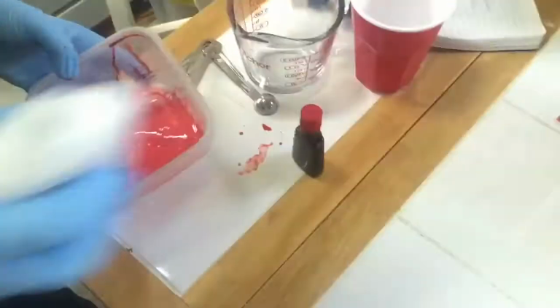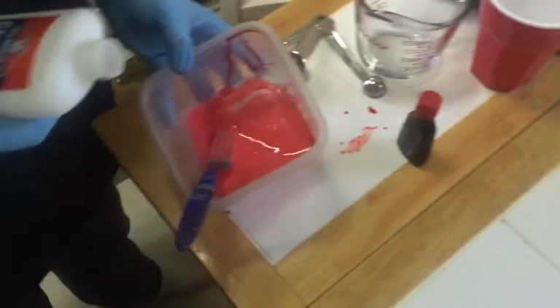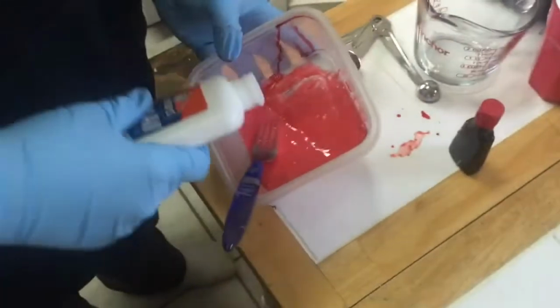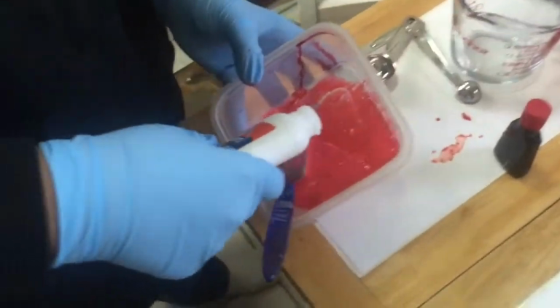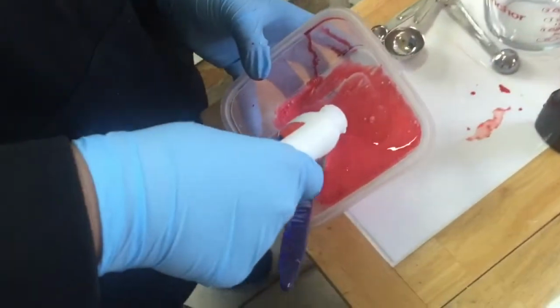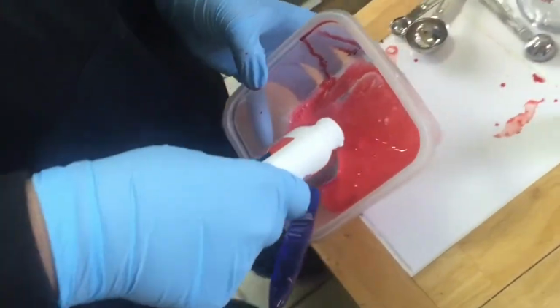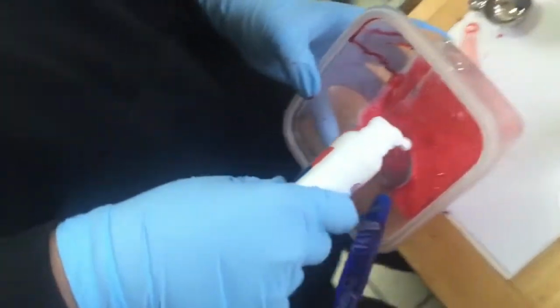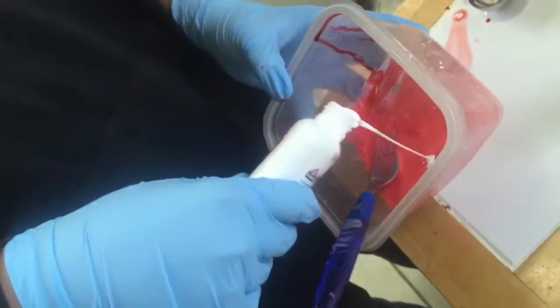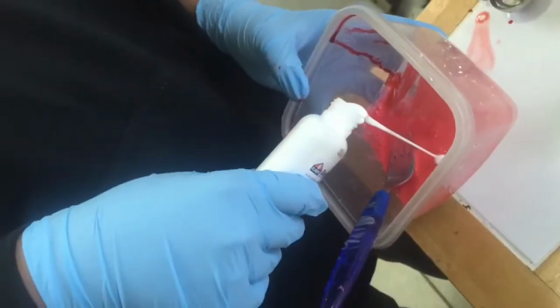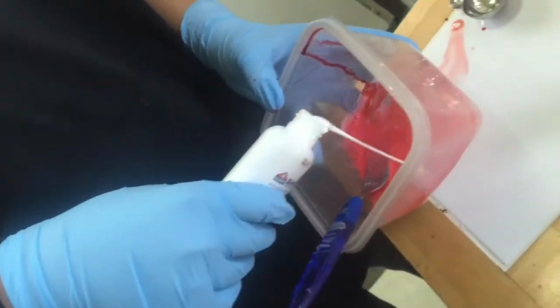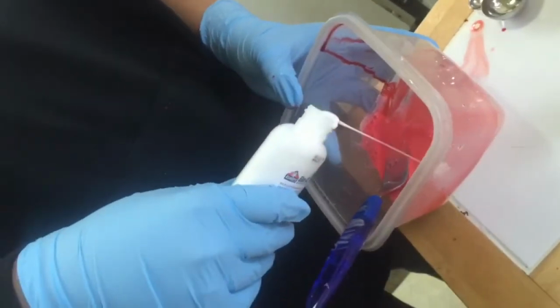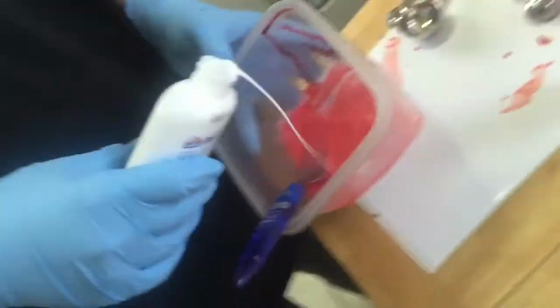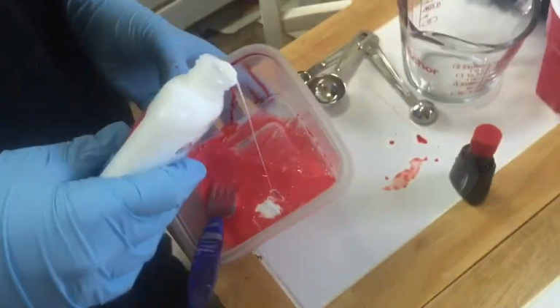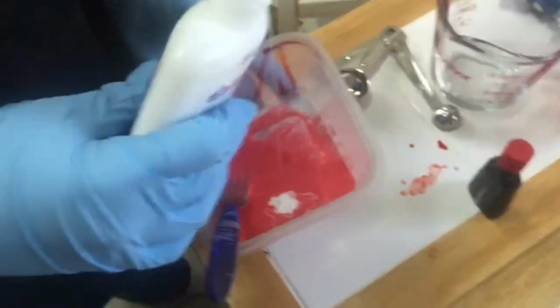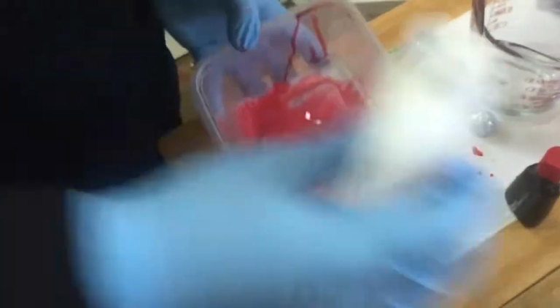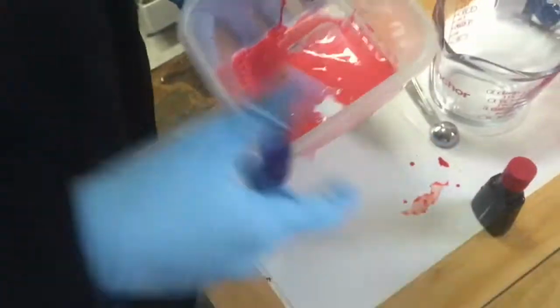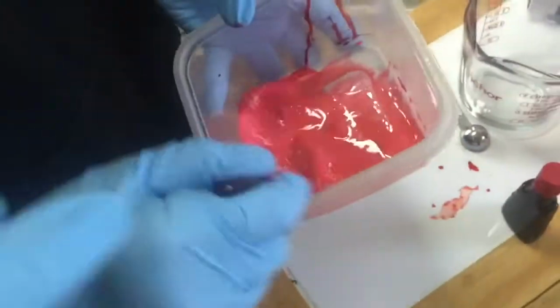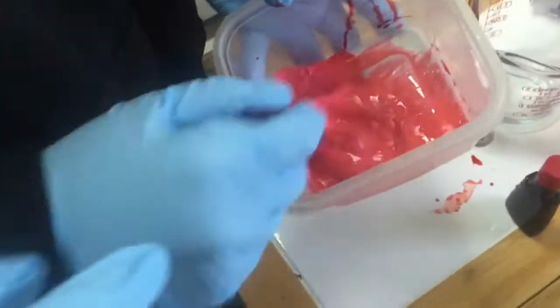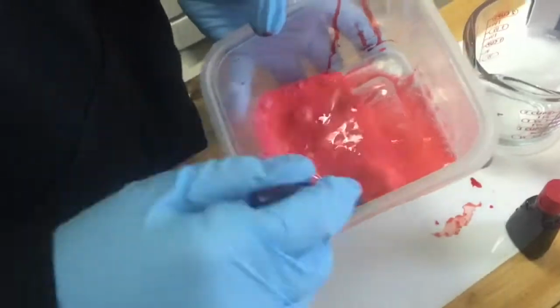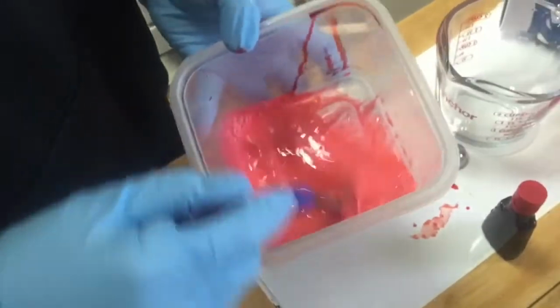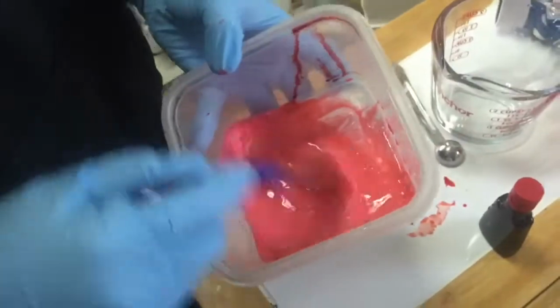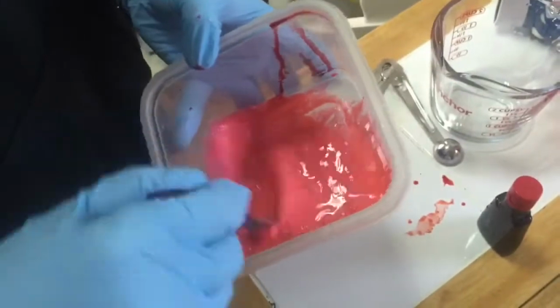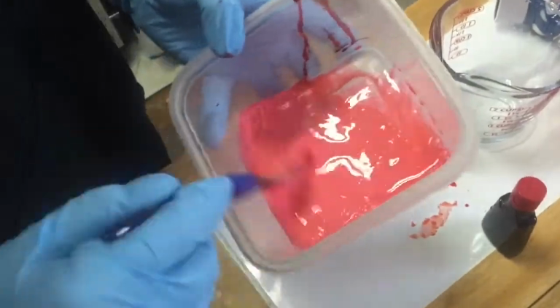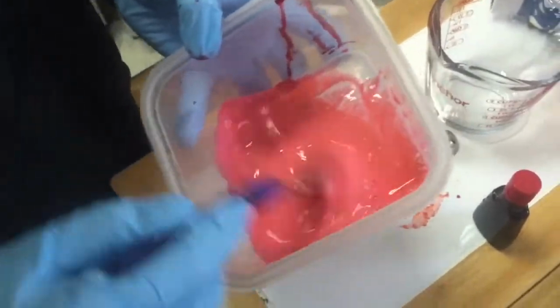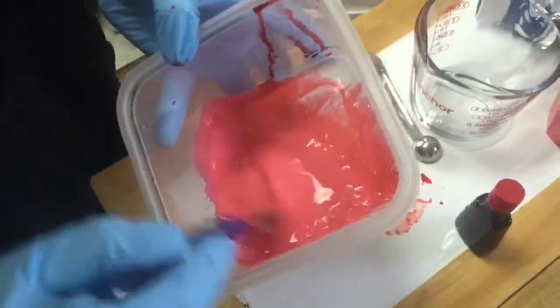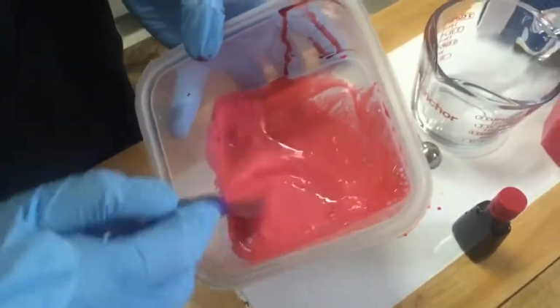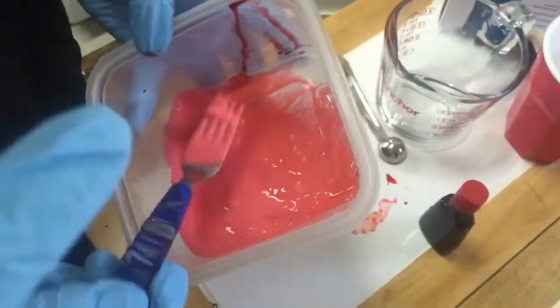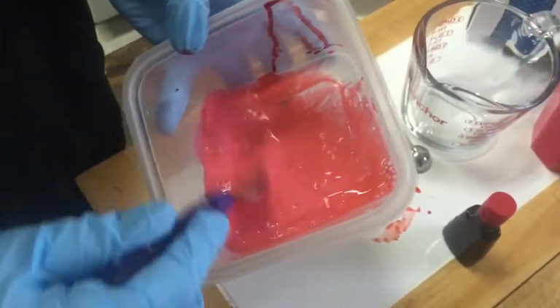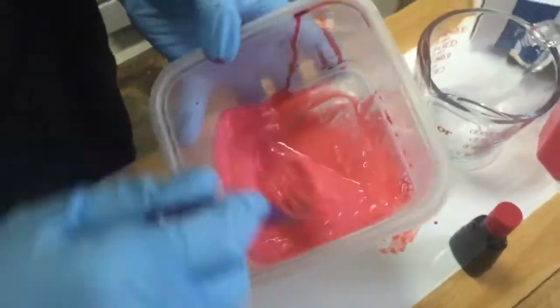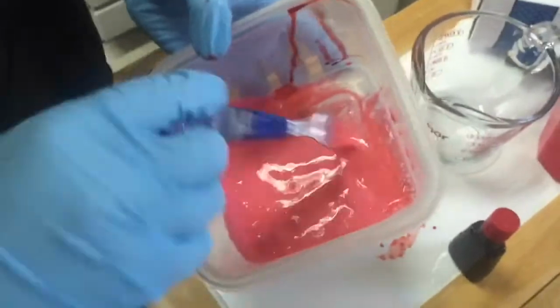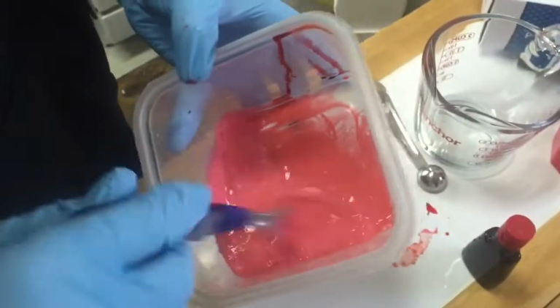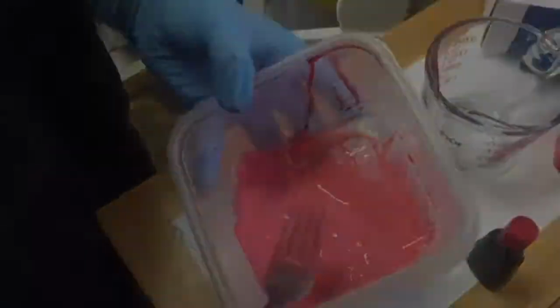If it's too liquidy, just add a little bit more glue. It's supposed to be liquidy, but not too liquidy.